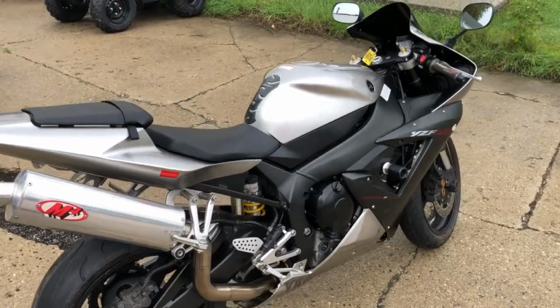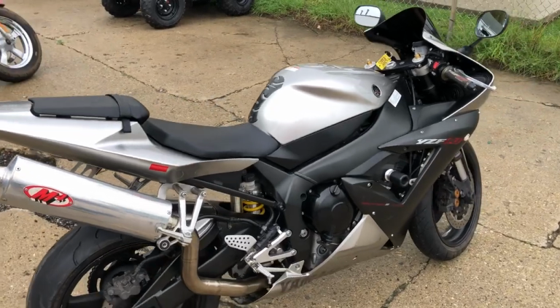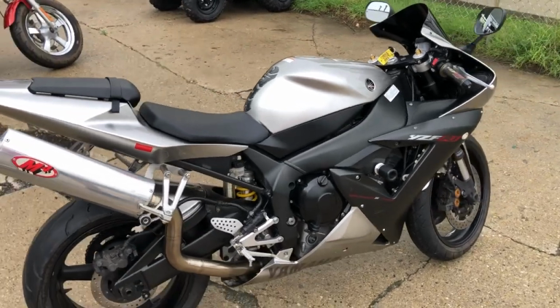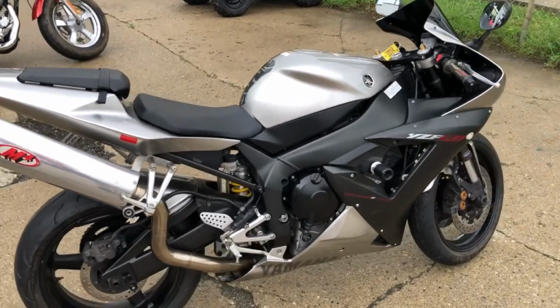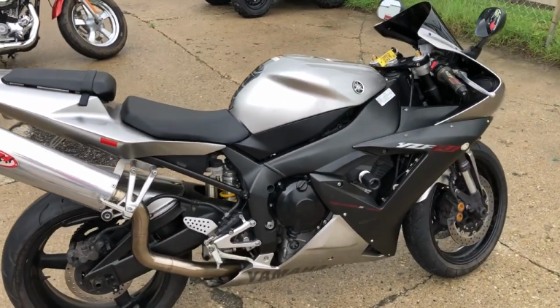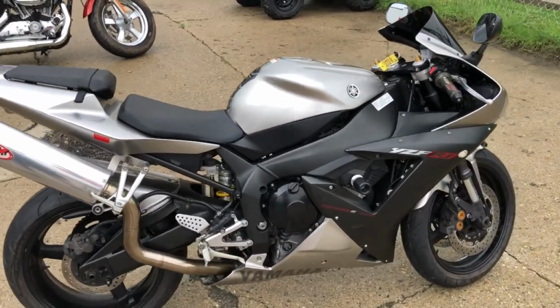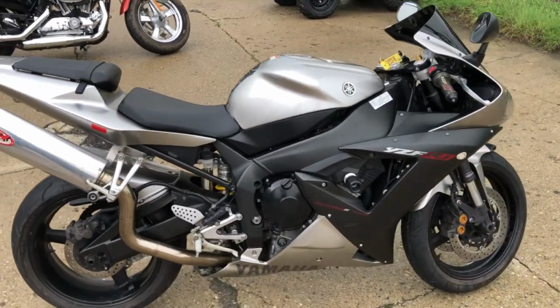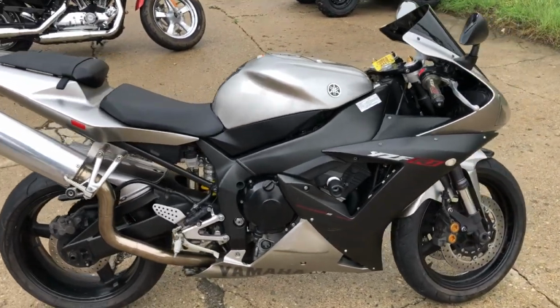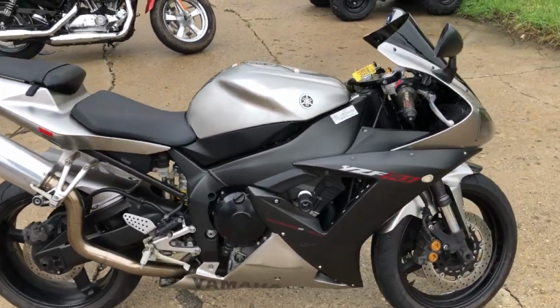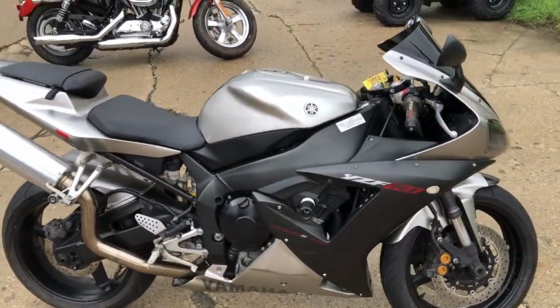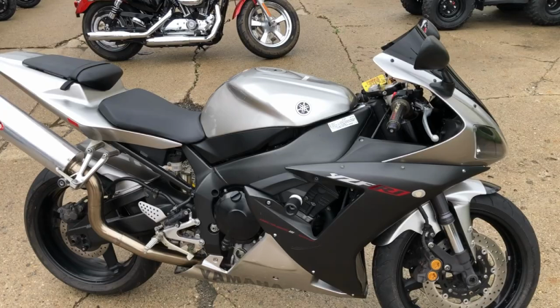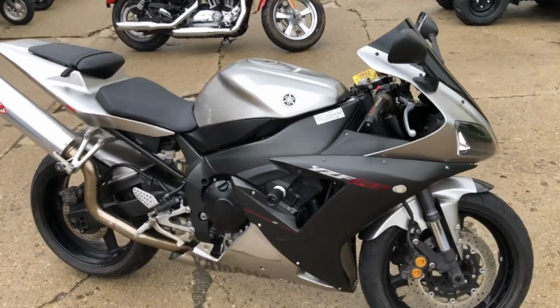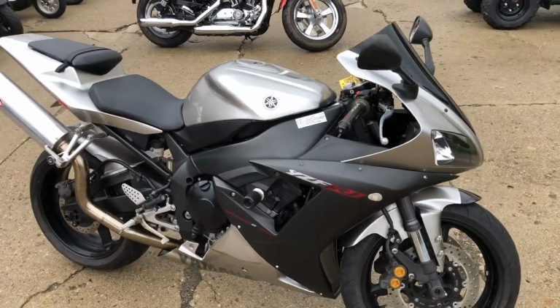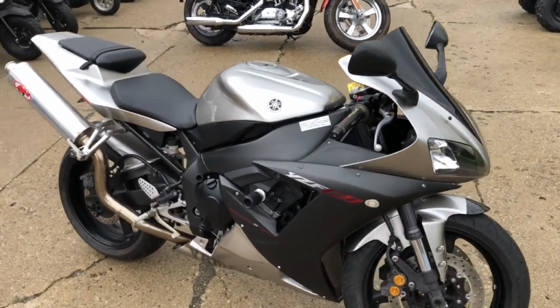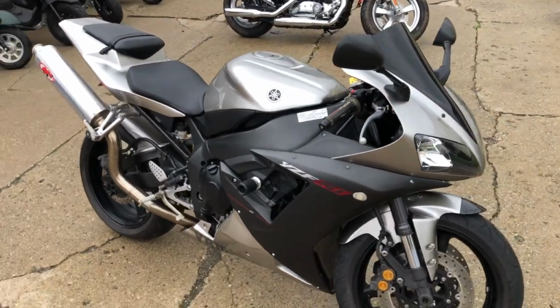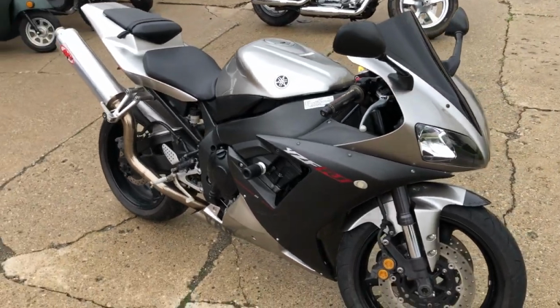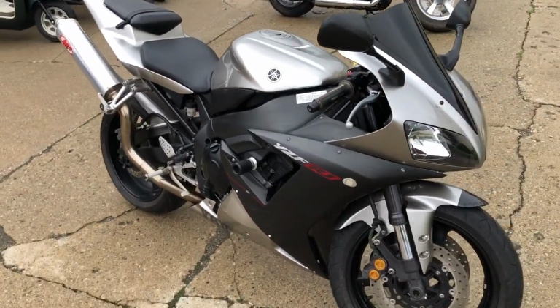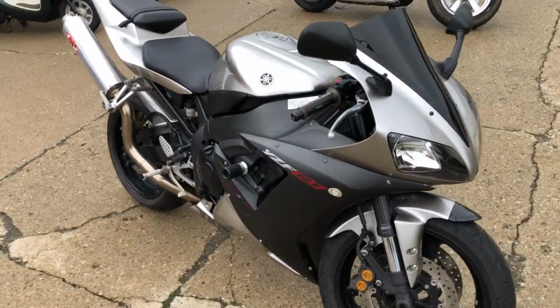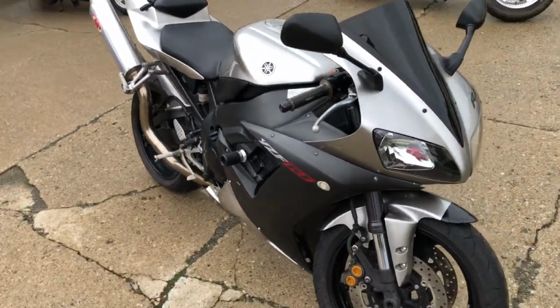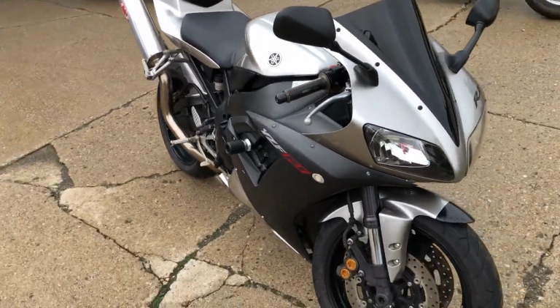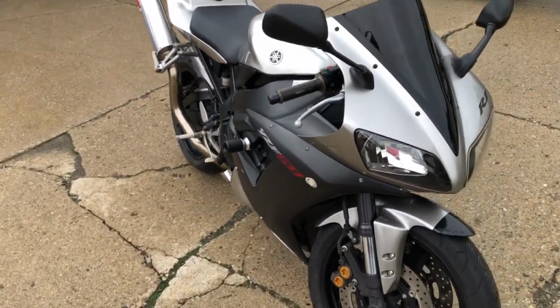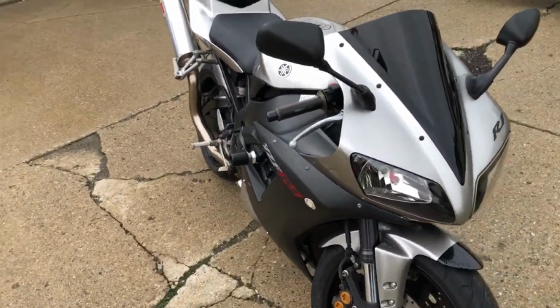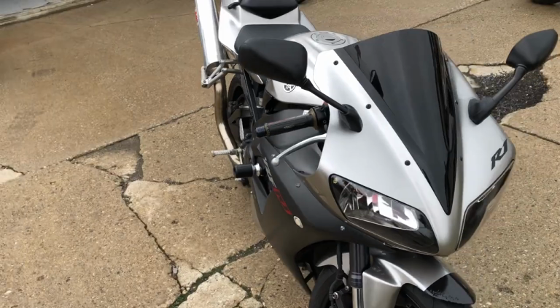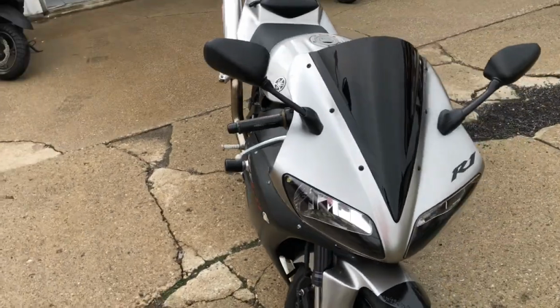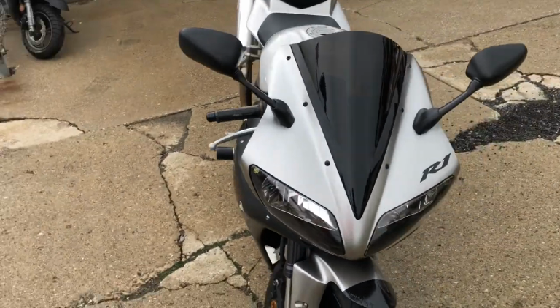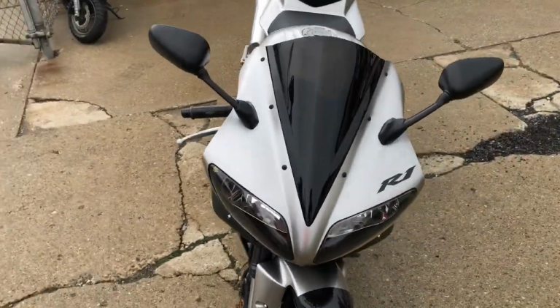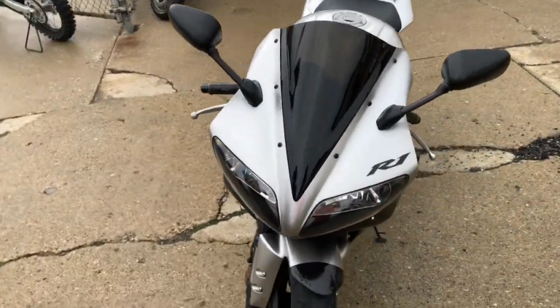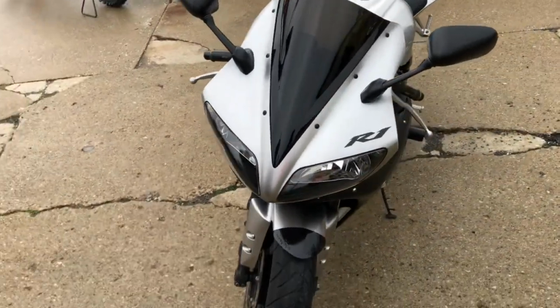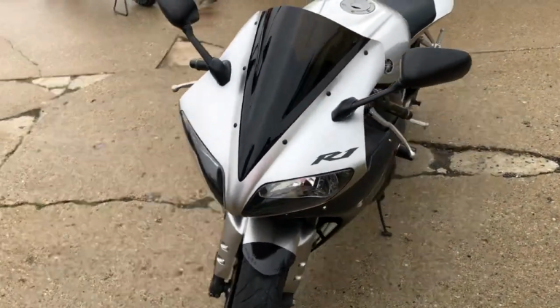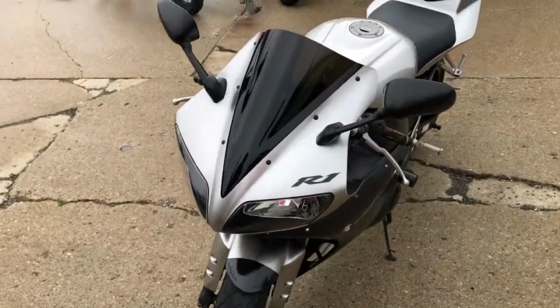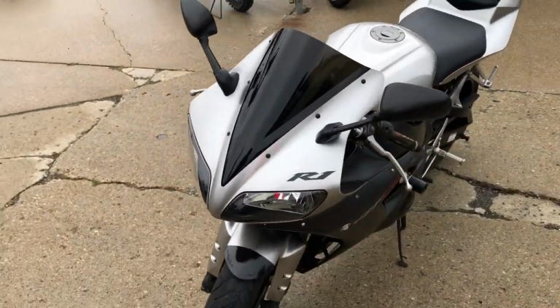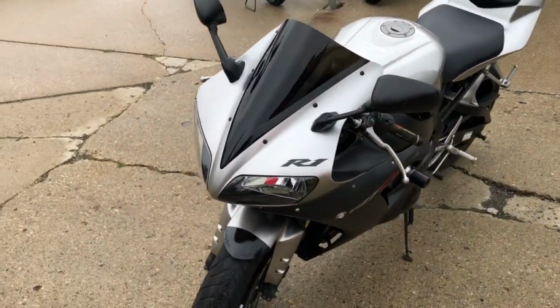Over $1,500 in extras: you've got frame sliders, fender eliminator kit, integrated LED rear turn signals, LED front turn signals, M4 stainless steel exhaust. Just serviced at a factory-authorized Yamaha dealership — this thing is ready to go.